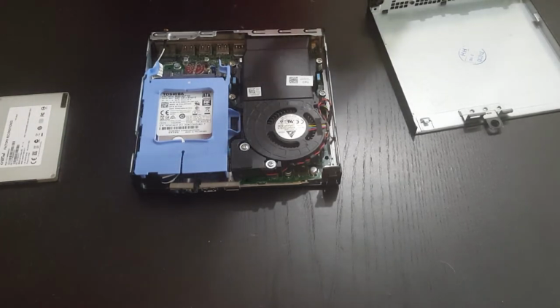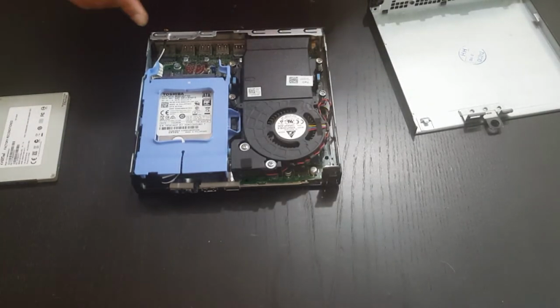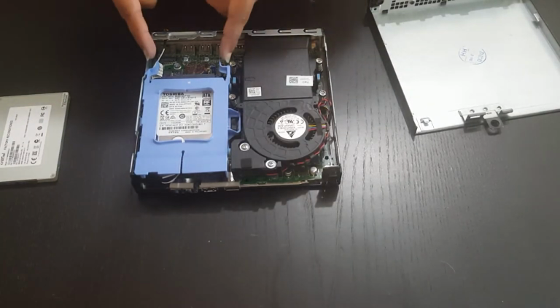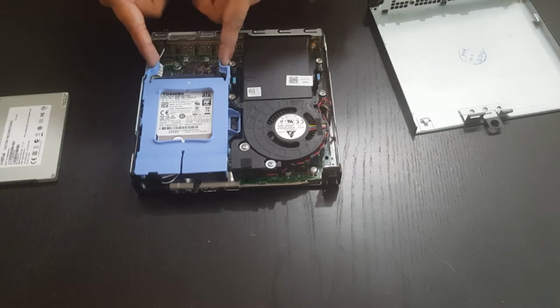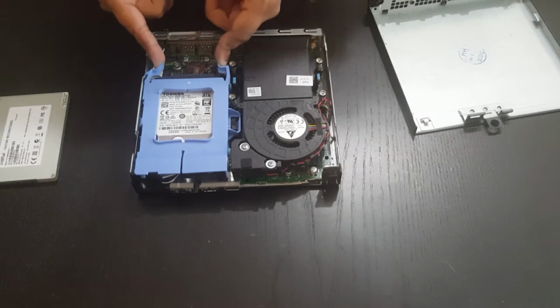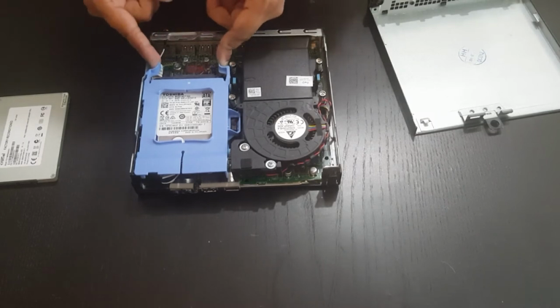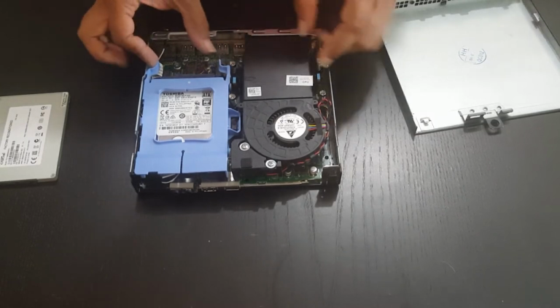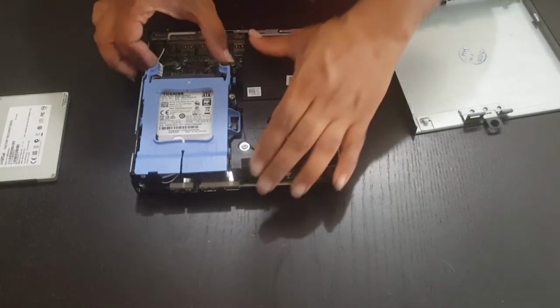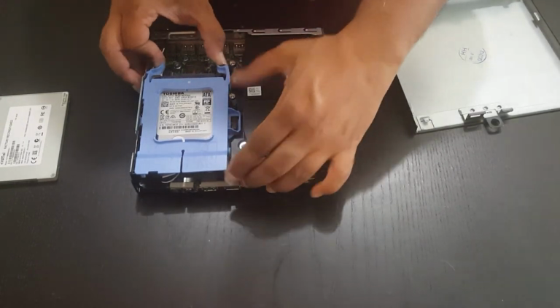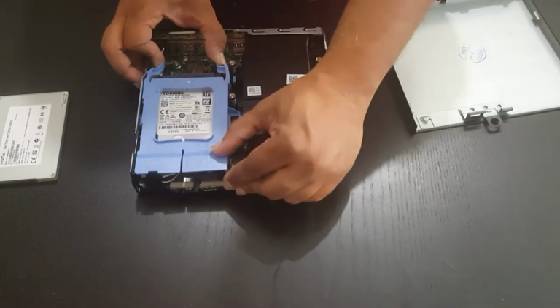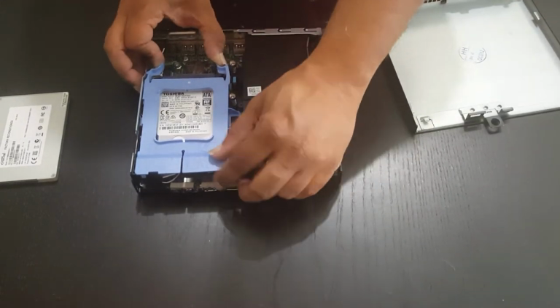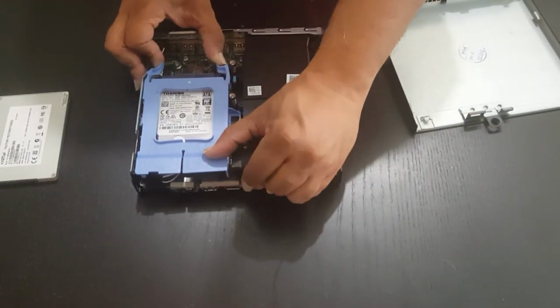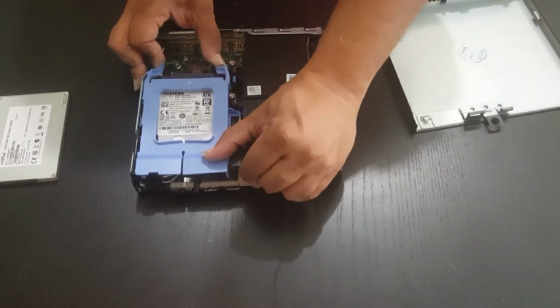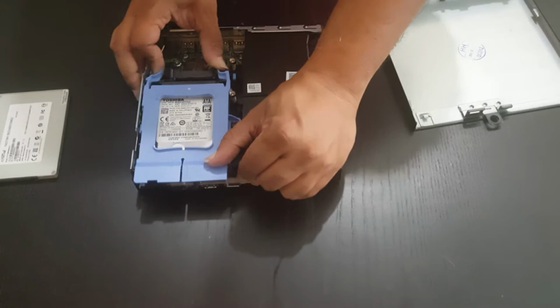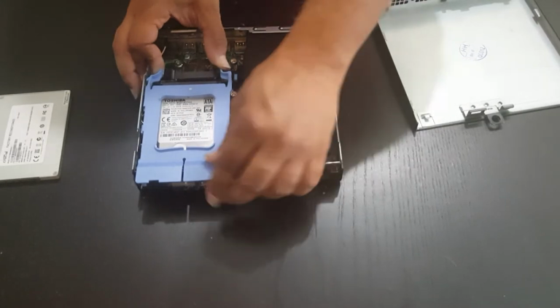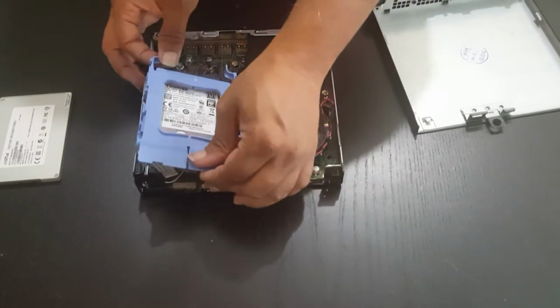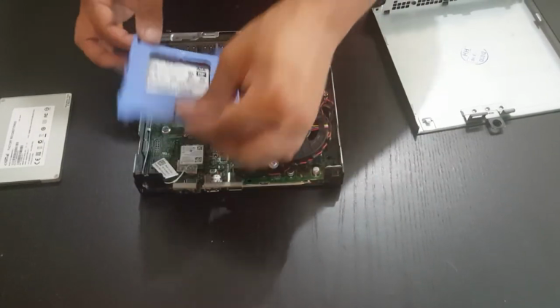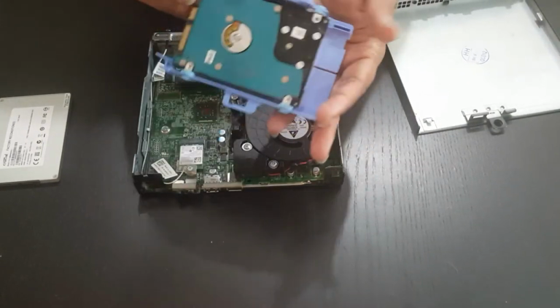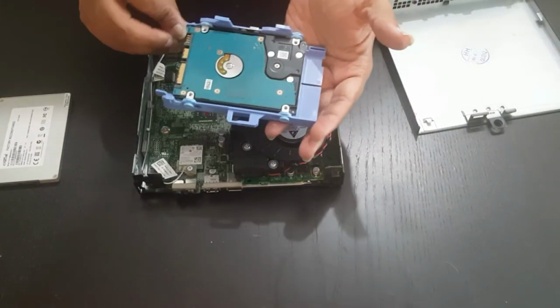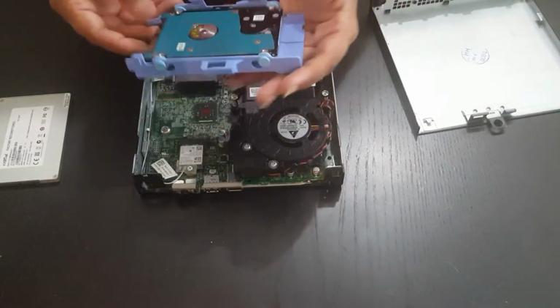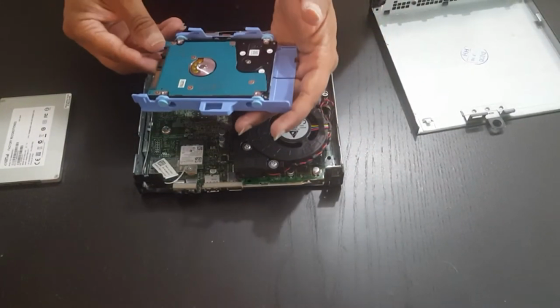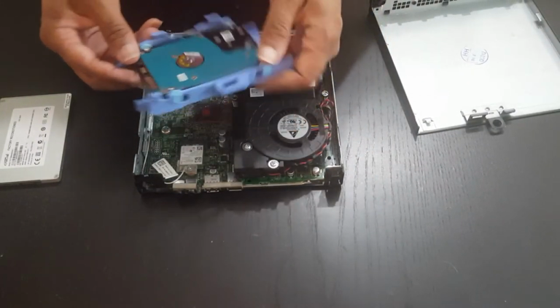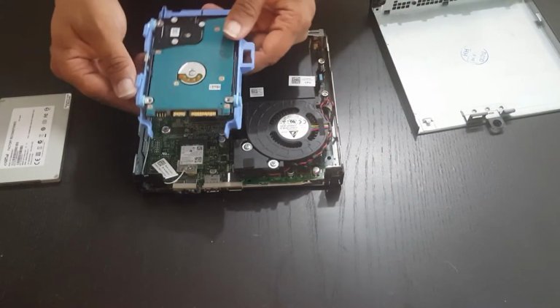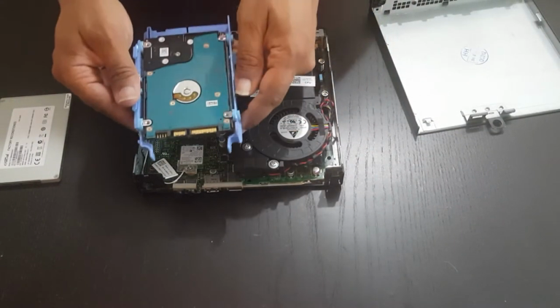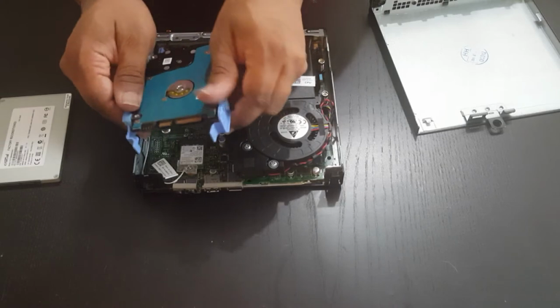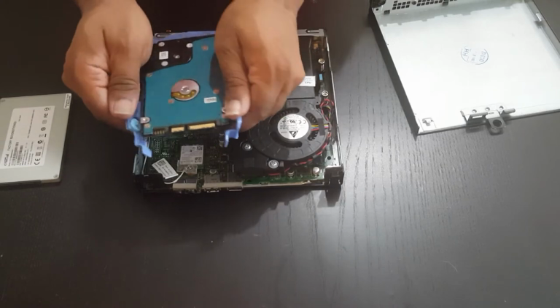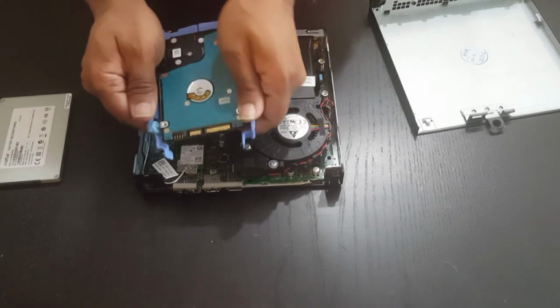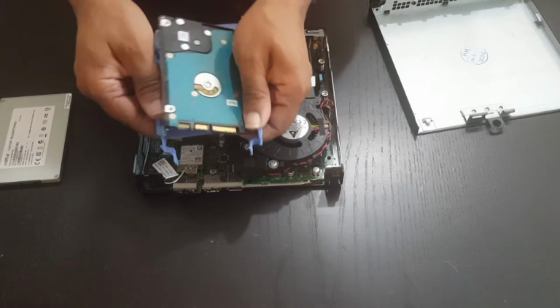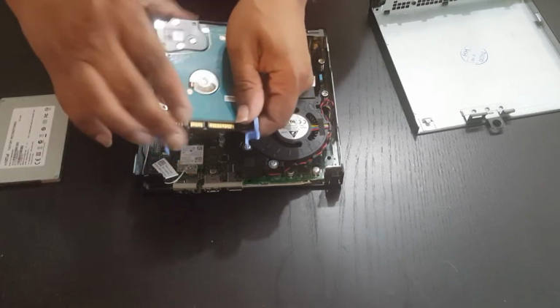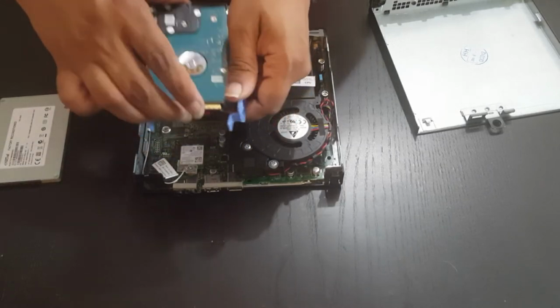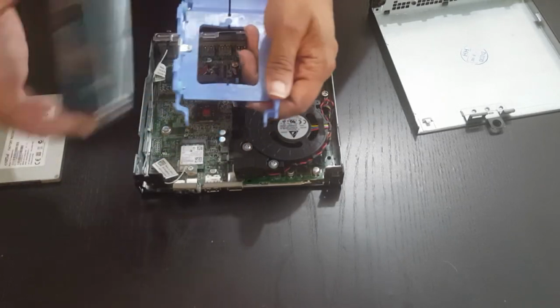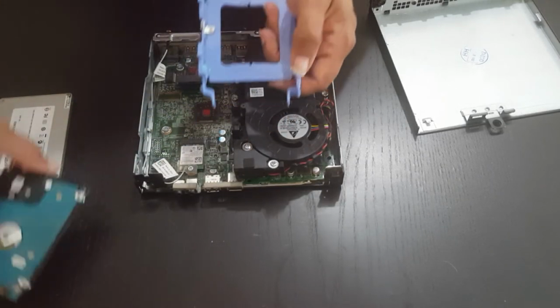First thing we're going to do is pull in these two tabs here. Once you've done that, you're going to push forward and then lift it out. Lifting it out will expose the hard drive. Then you're basically going to separate it like this and remove the hard drive.